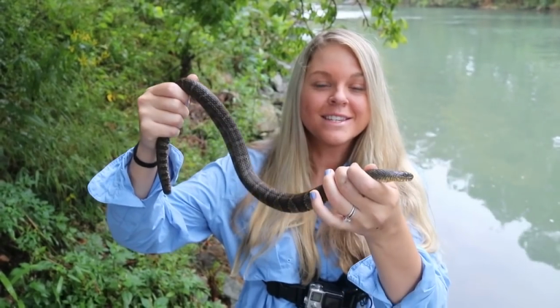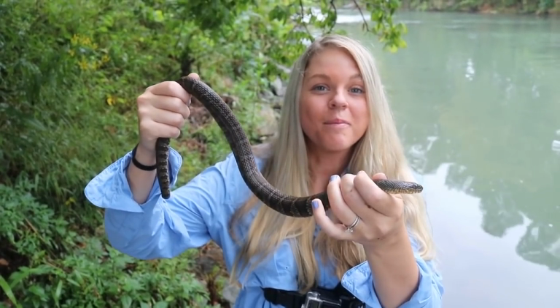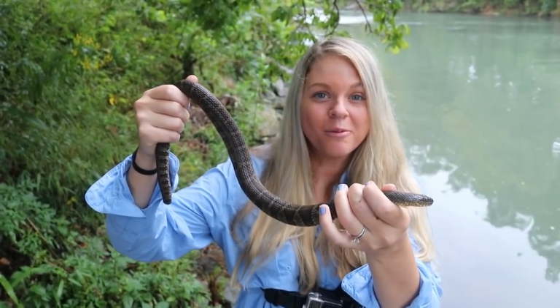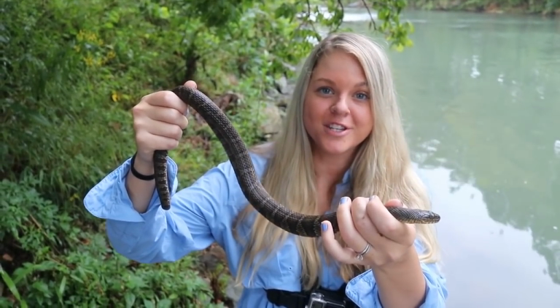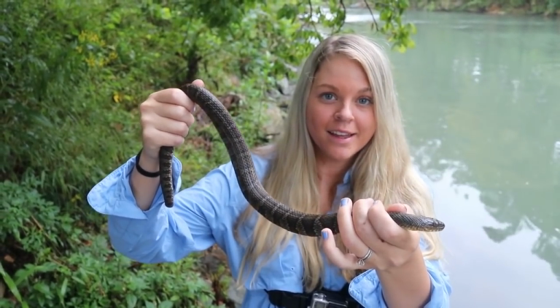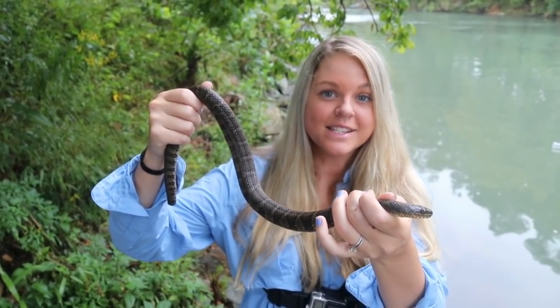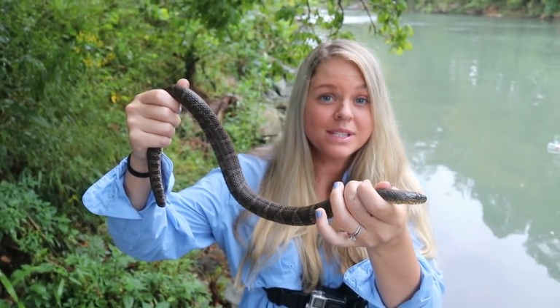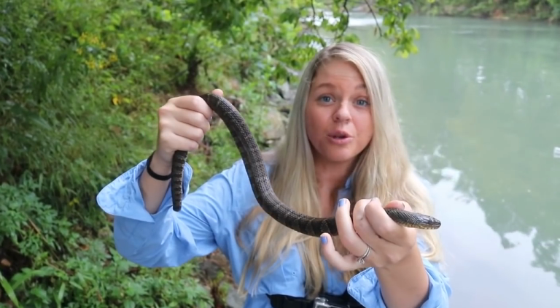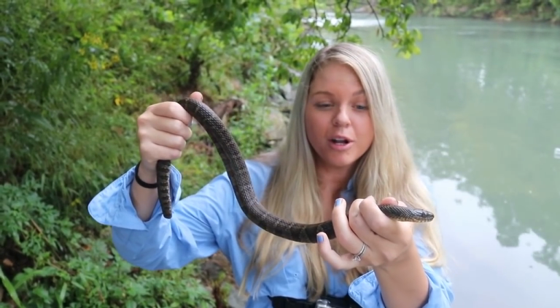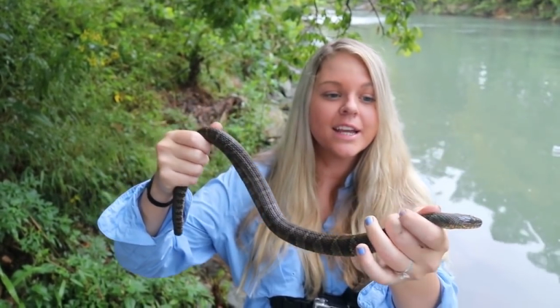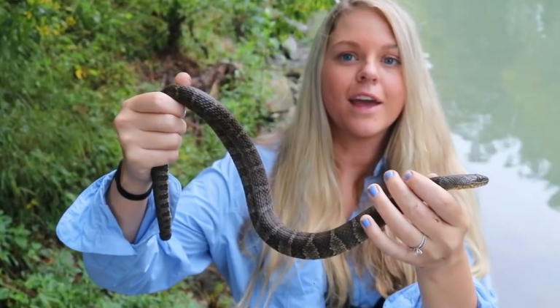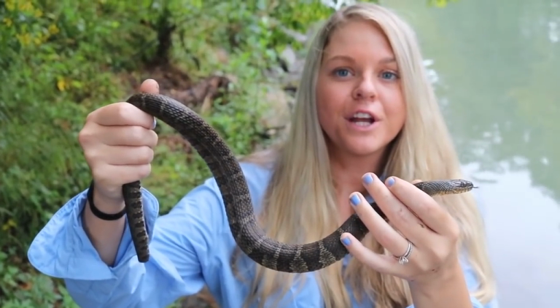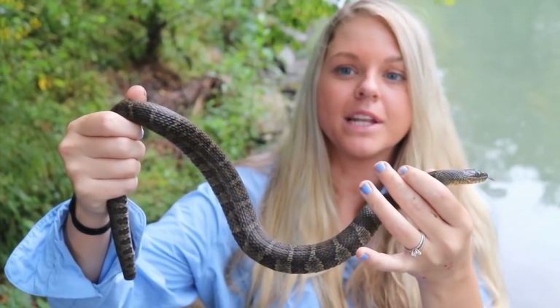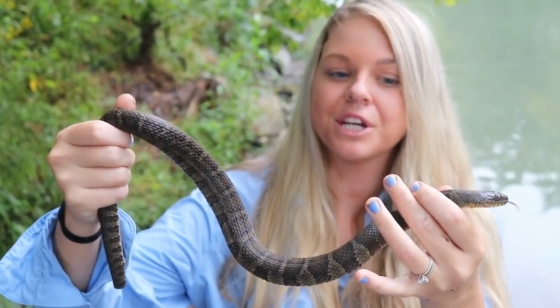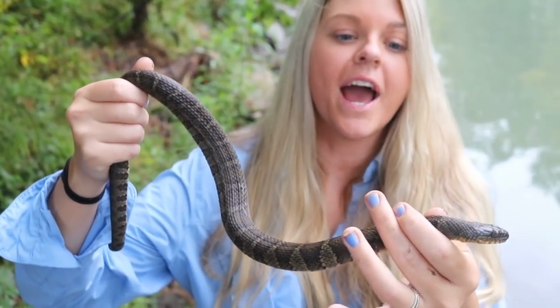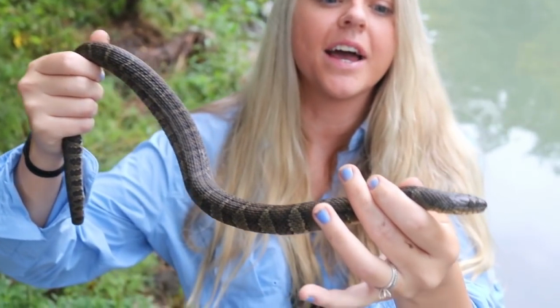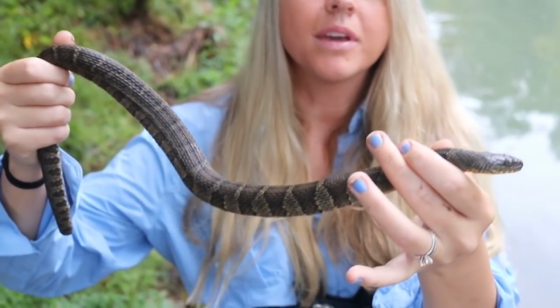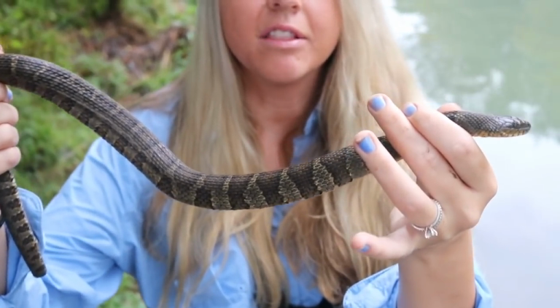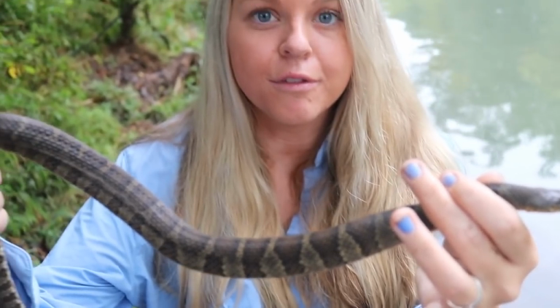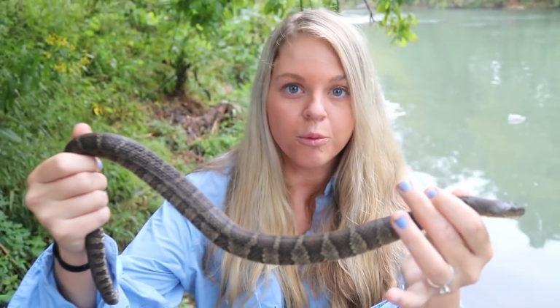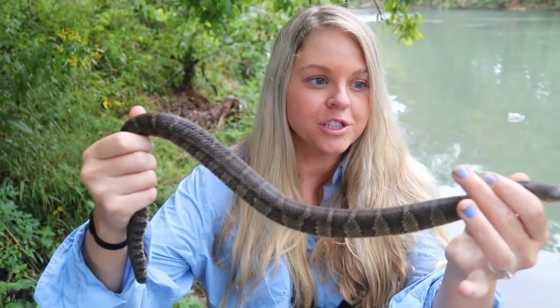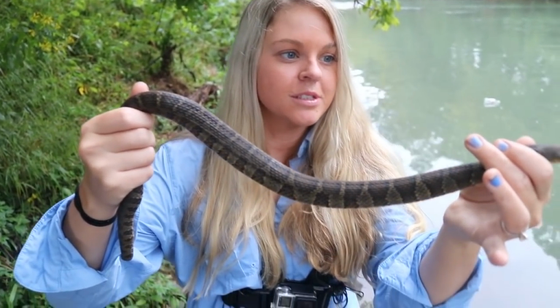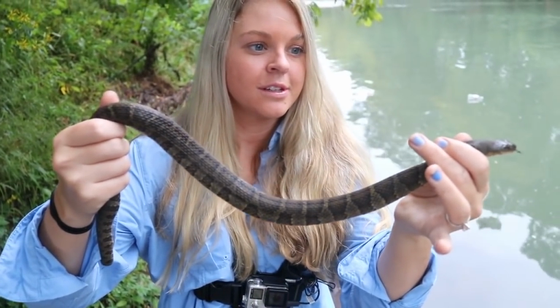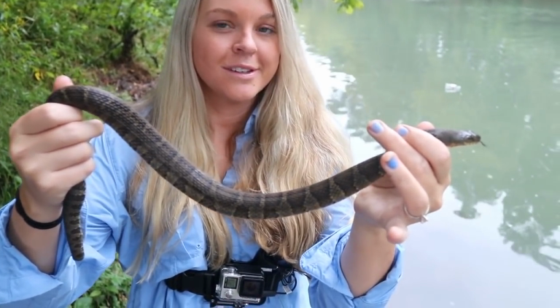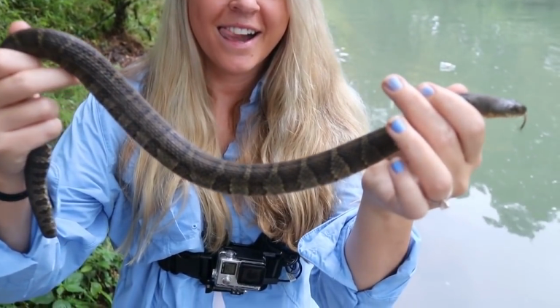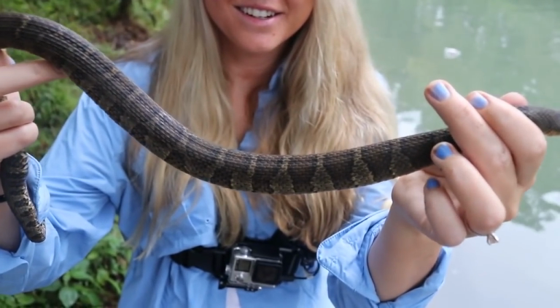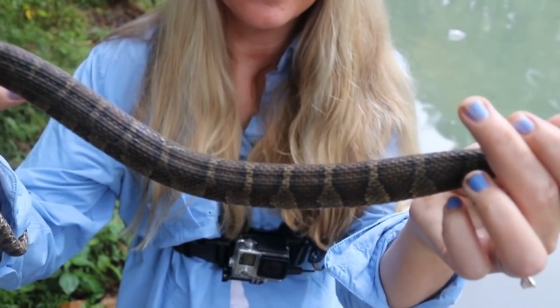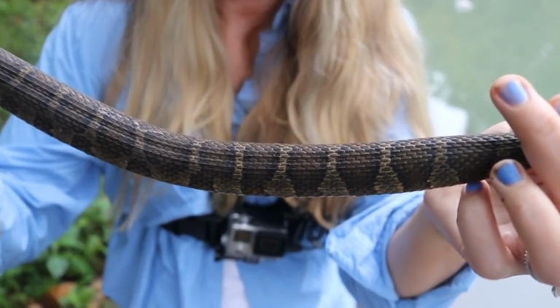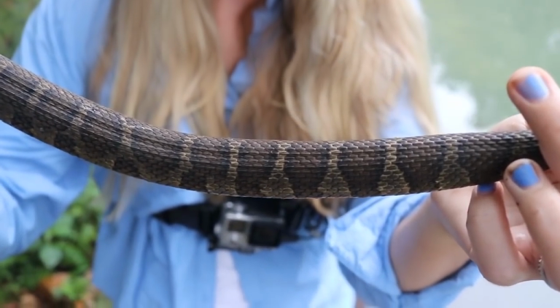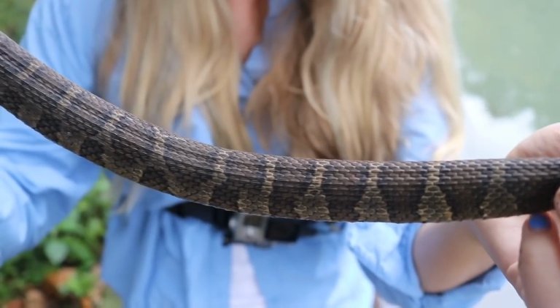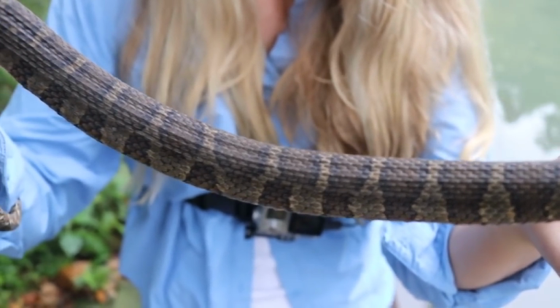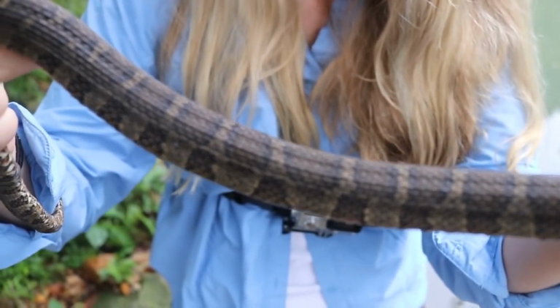This is a Midland water snake — it's a subspecies of the northern water snake. They are very common in this particular habitat because they love cold water streams. Let's get a shot of the pattern on him. Super beautiful, that is a great band.